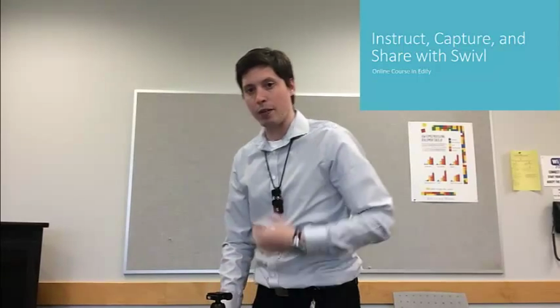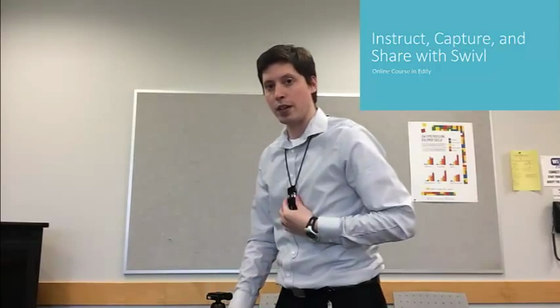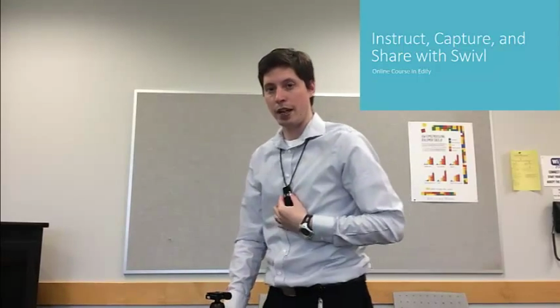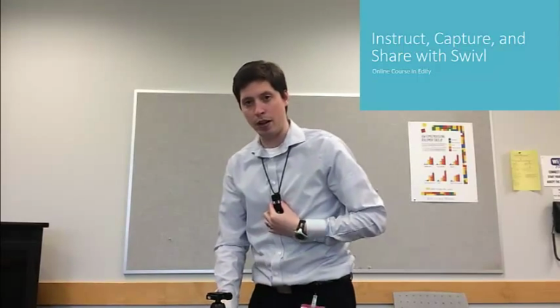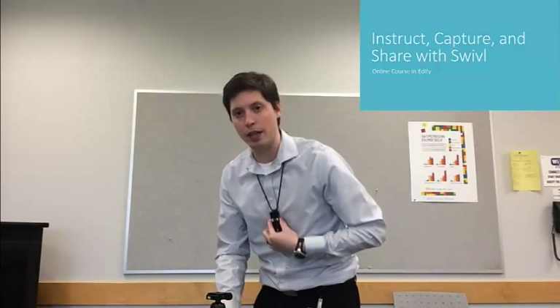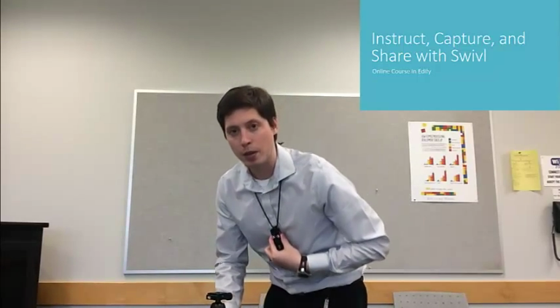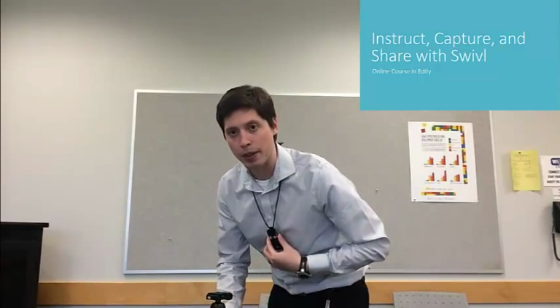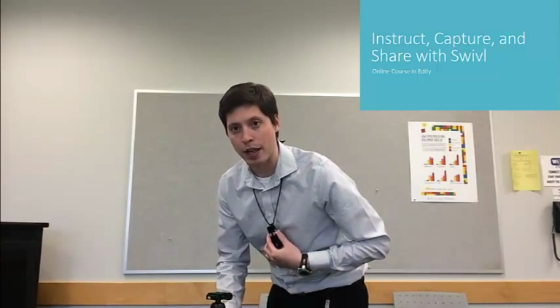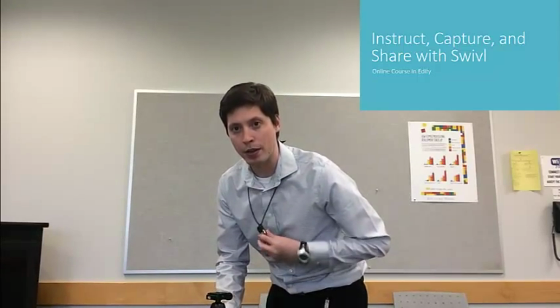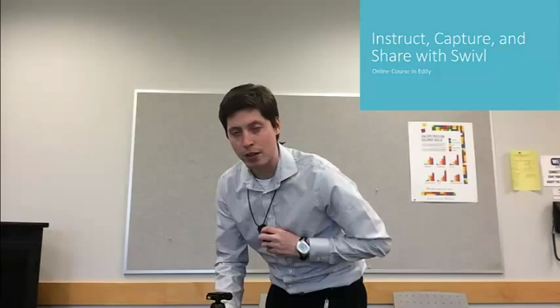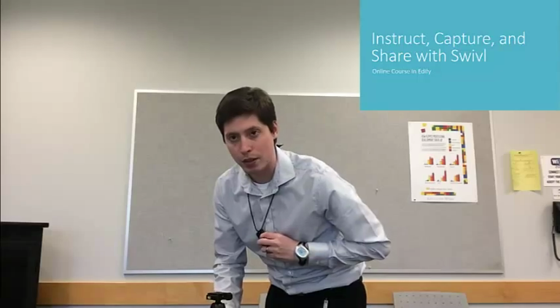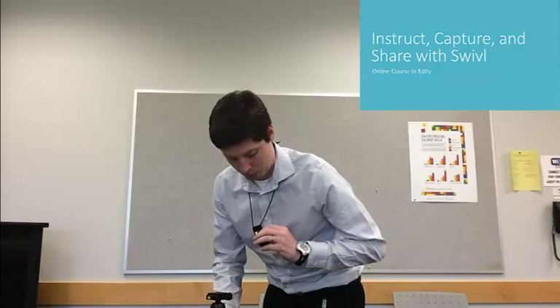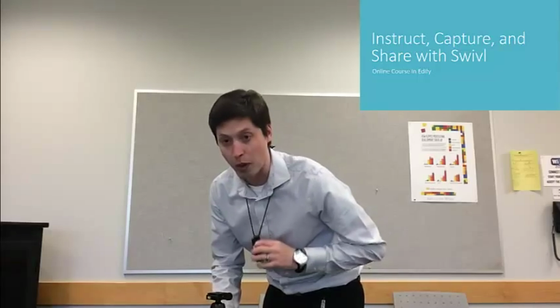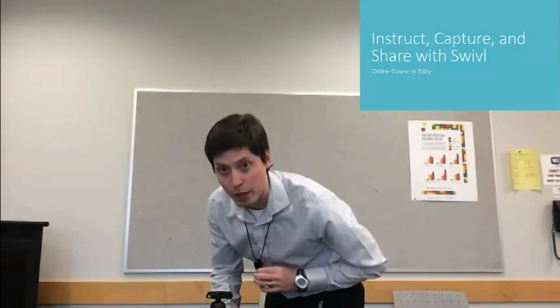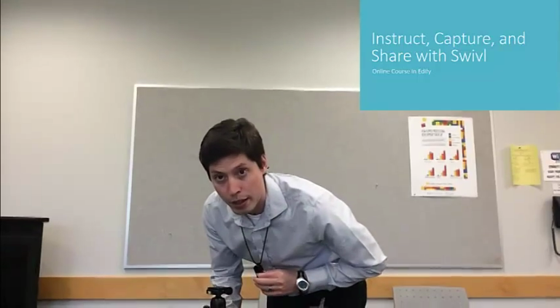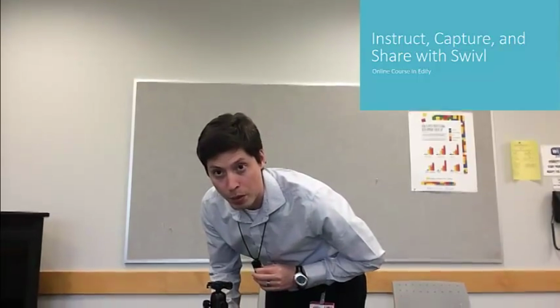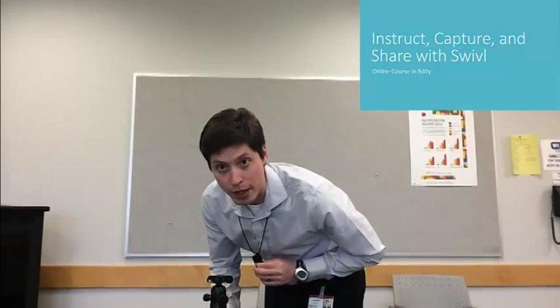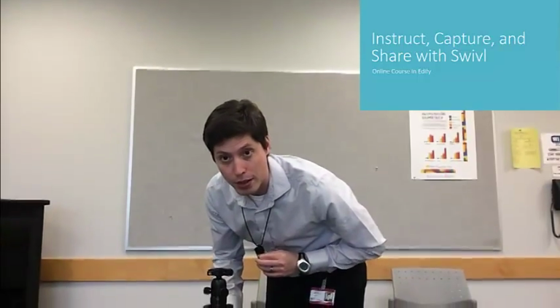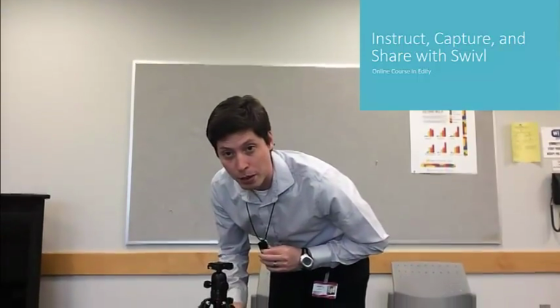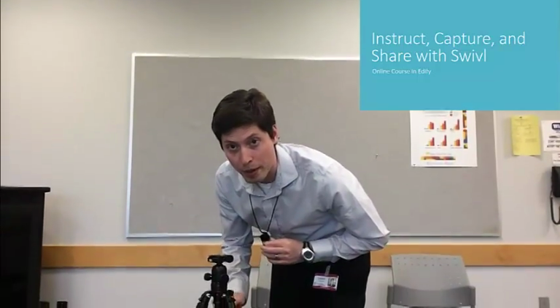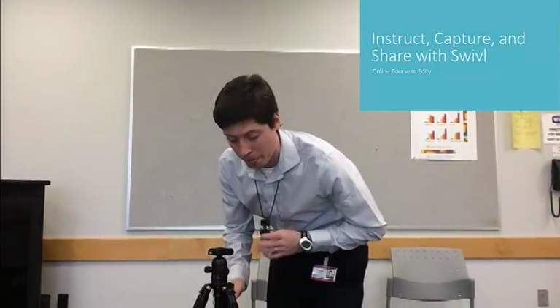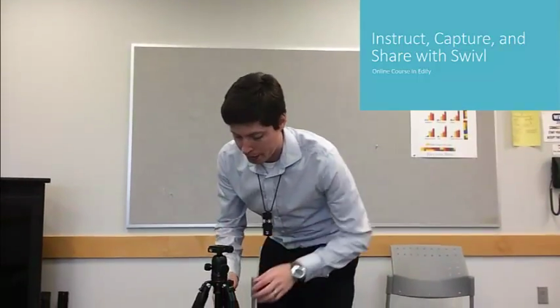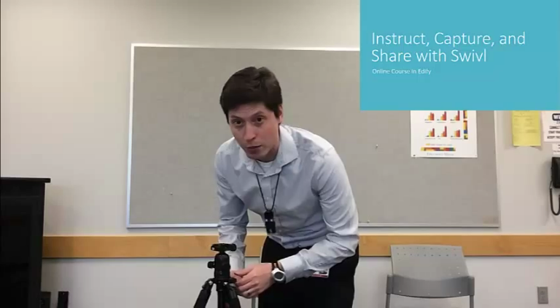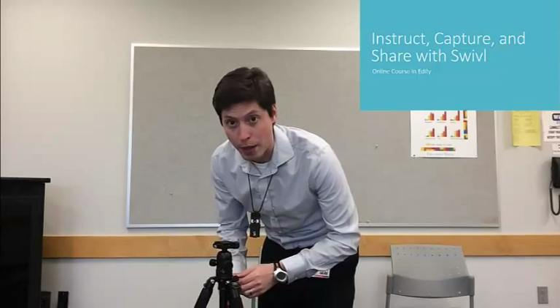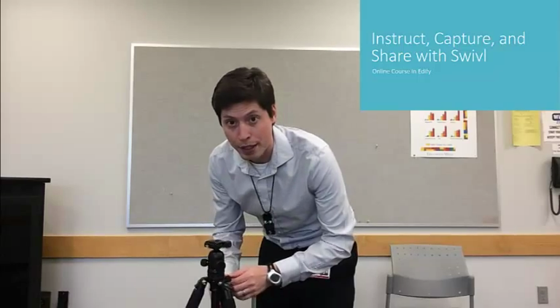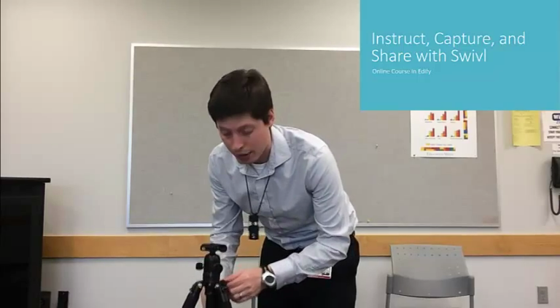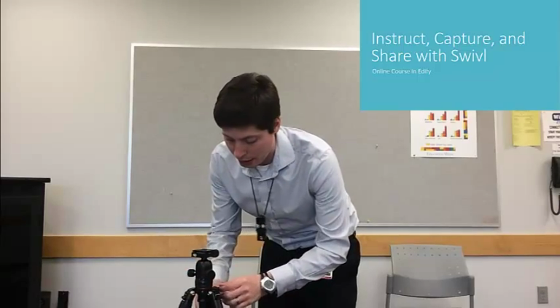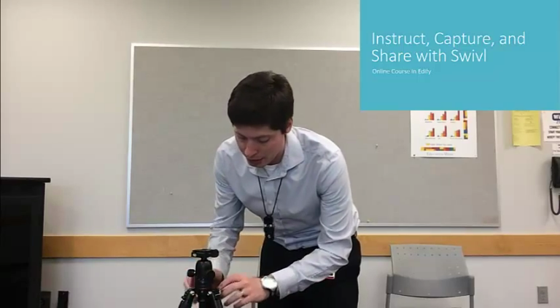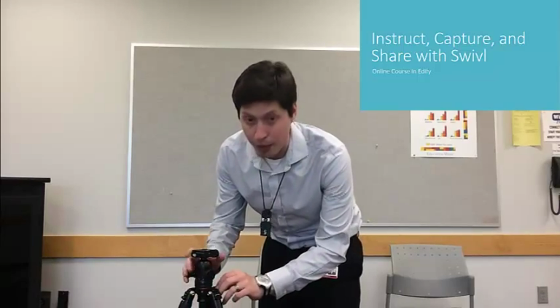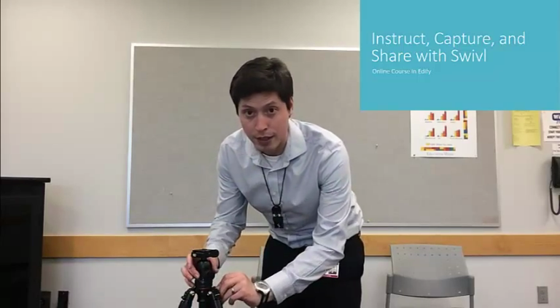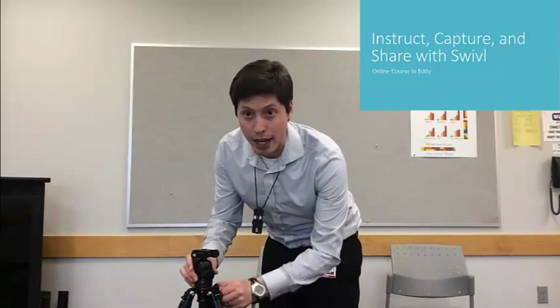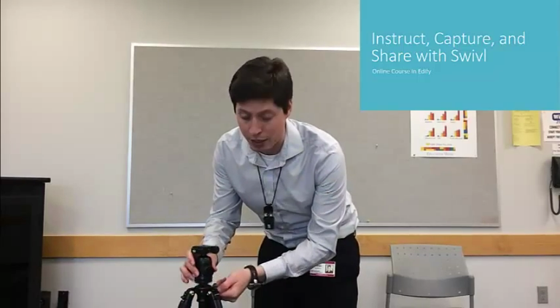You can't really see it right now. I'll bring this down — oops, wrong button. I'll bring this down so you can see a little bit better.